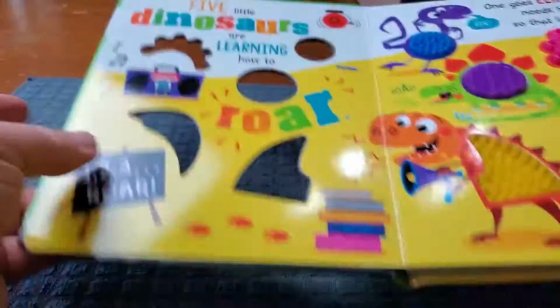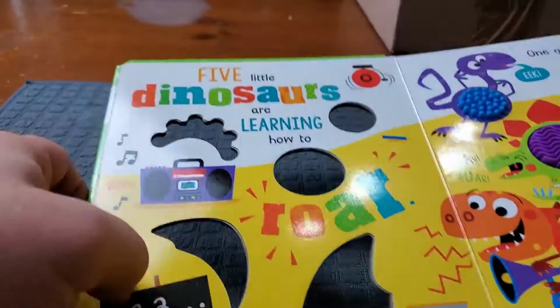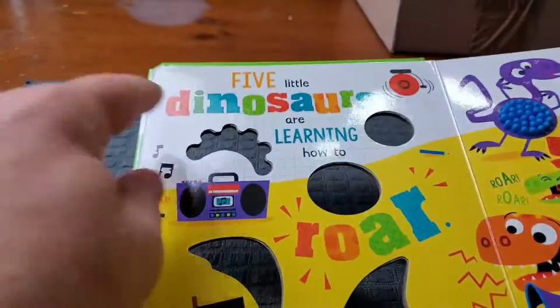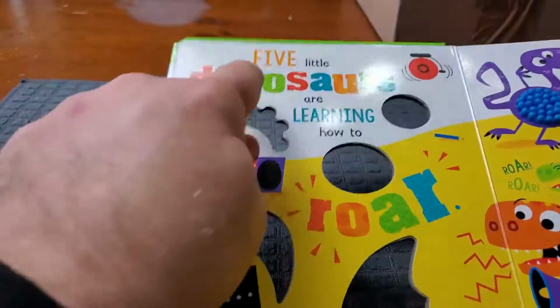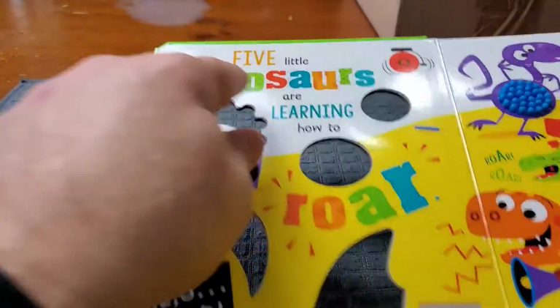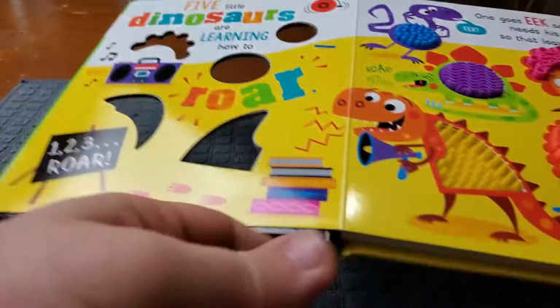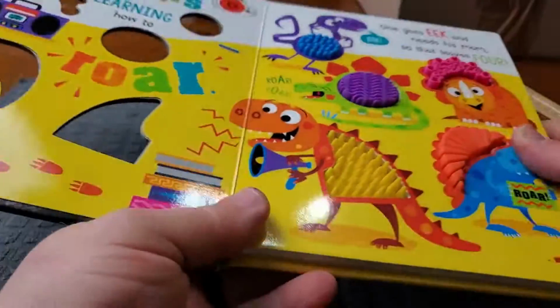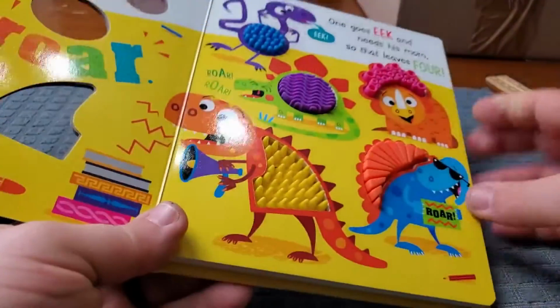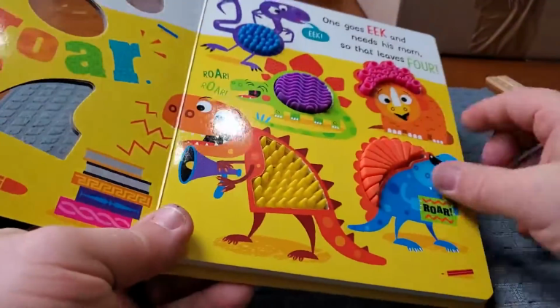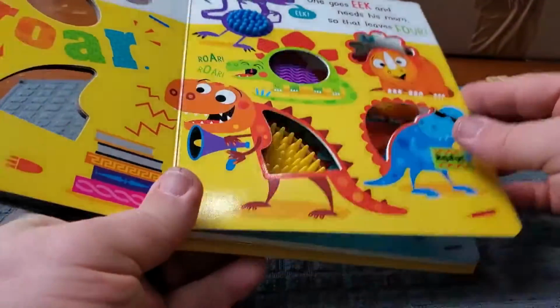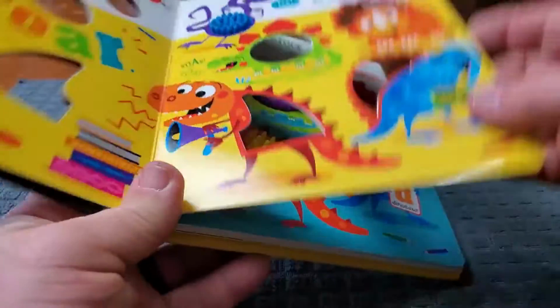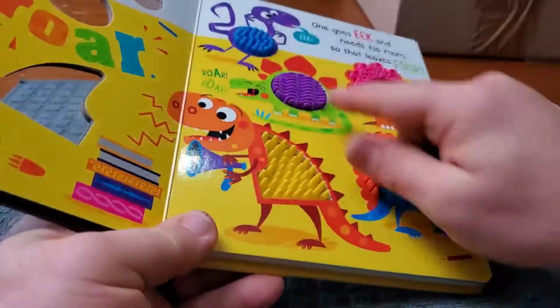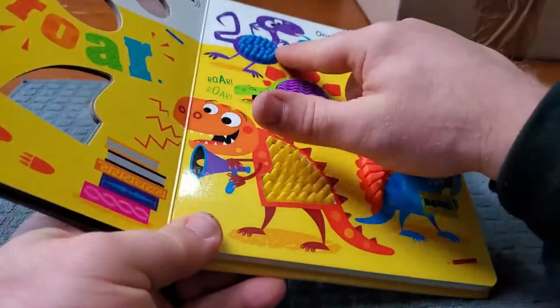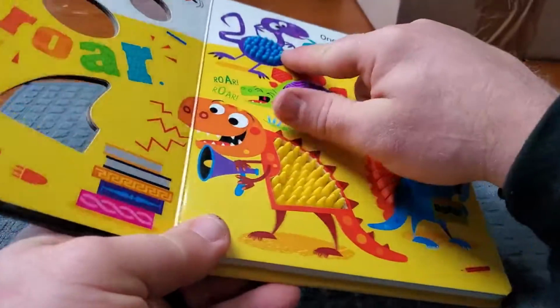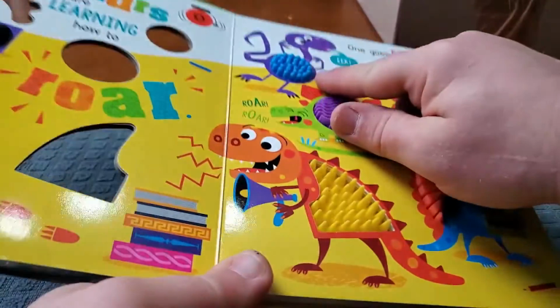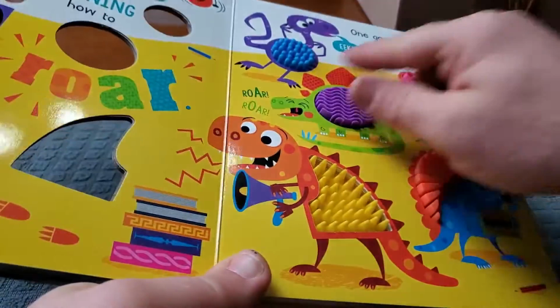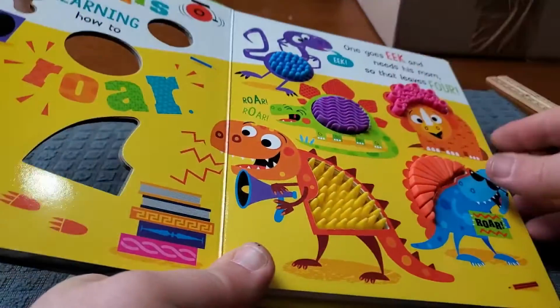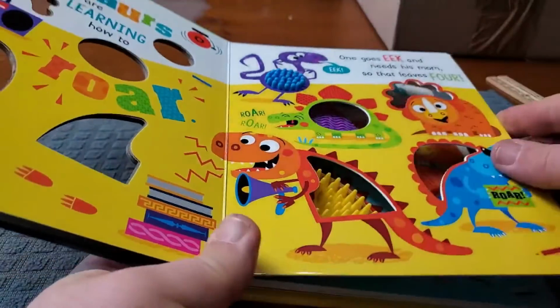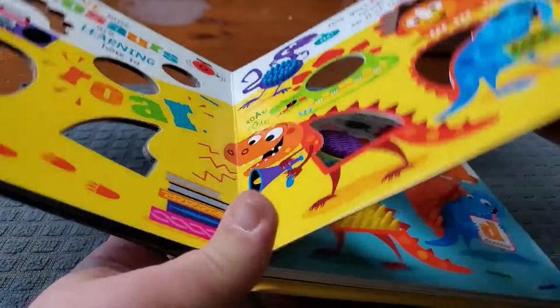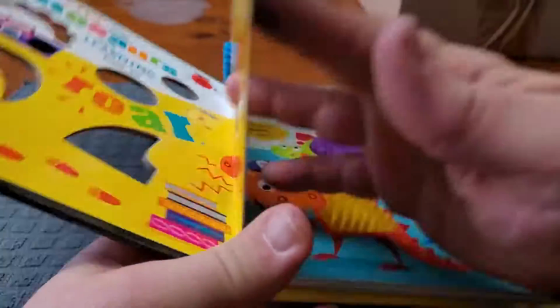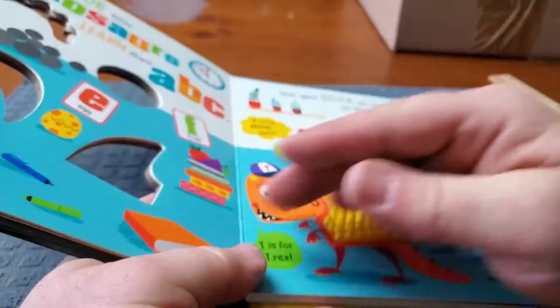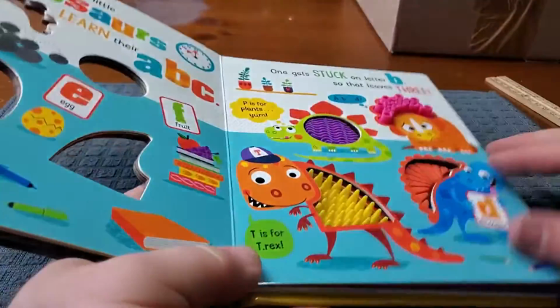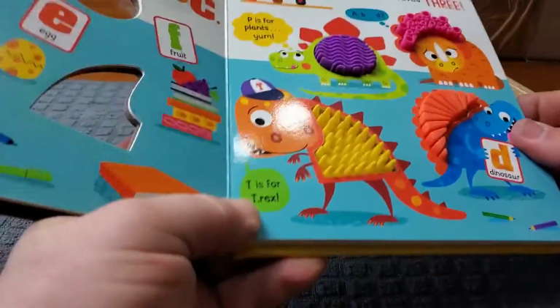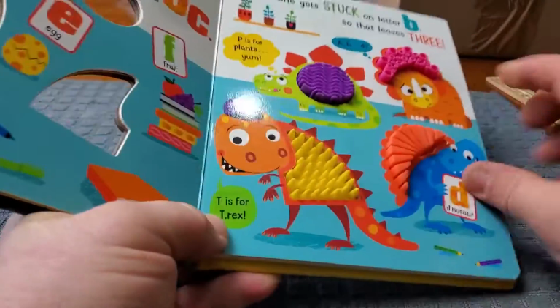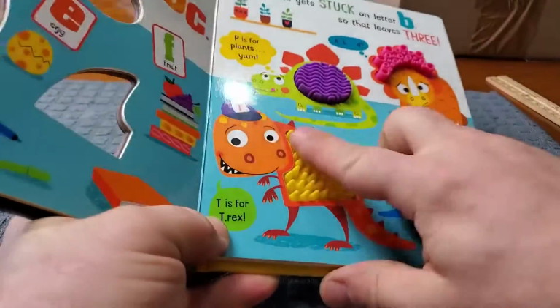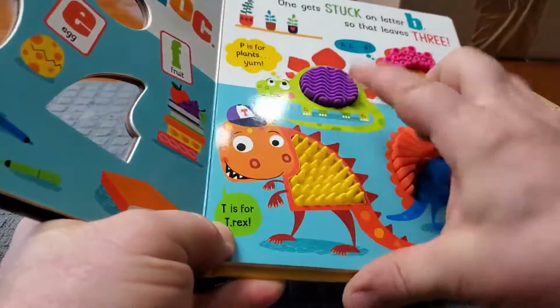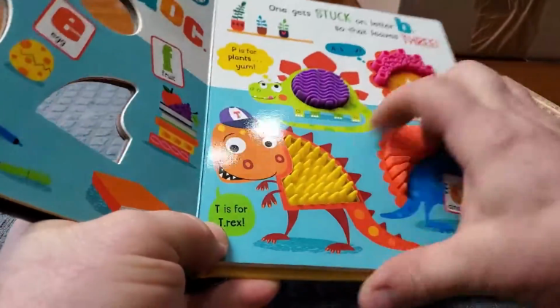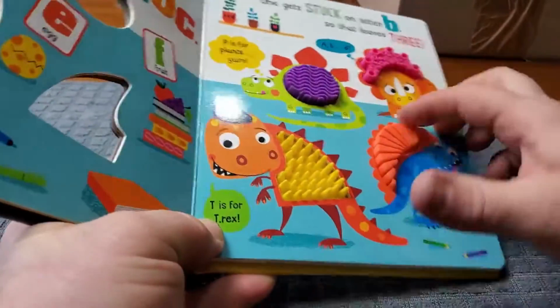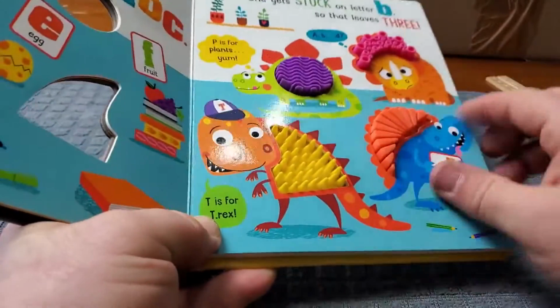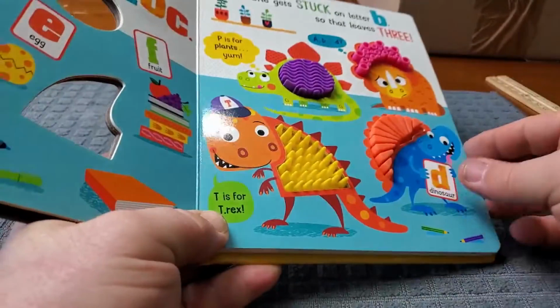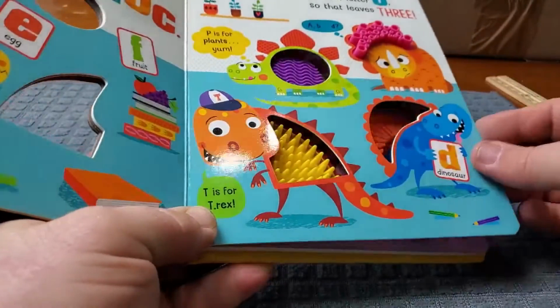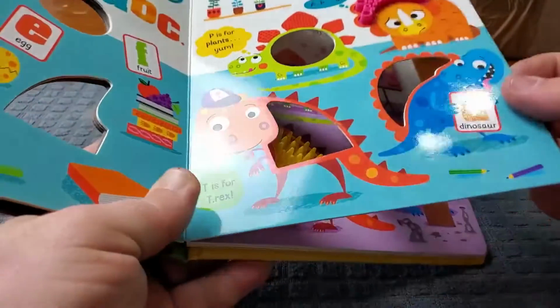It's a countdown book from five, and every time you turn the page, you lose one dinosaur. Now we're down to these four dinosaurs. Turn the page.